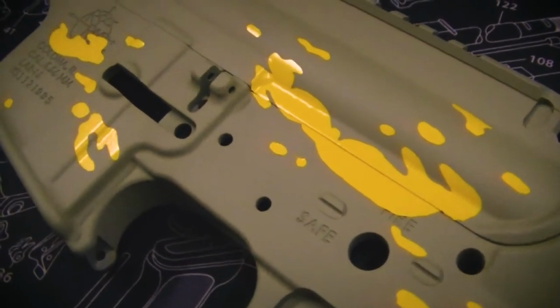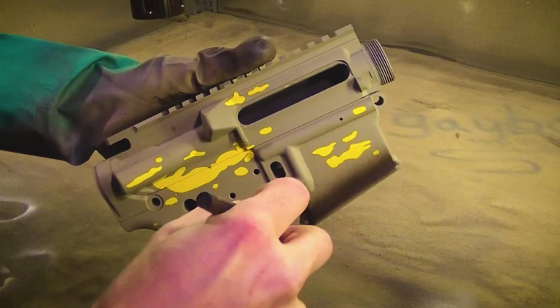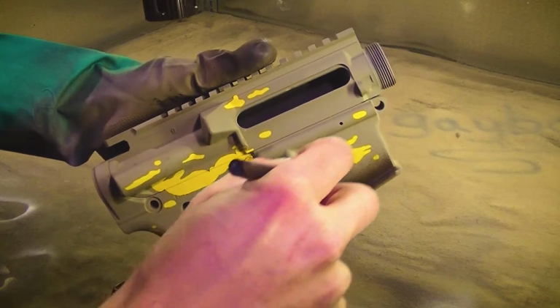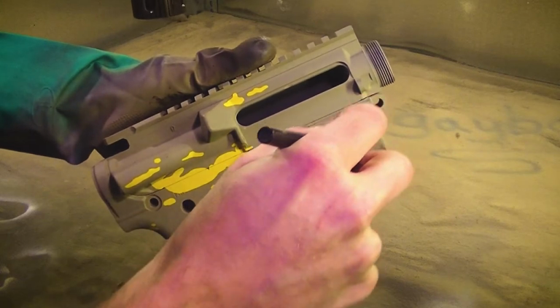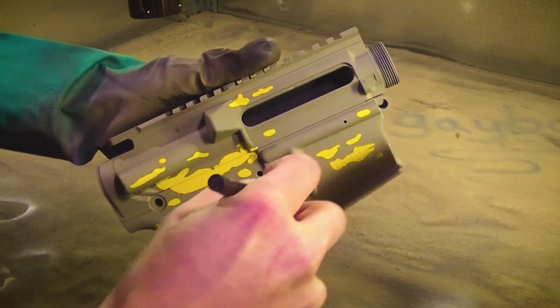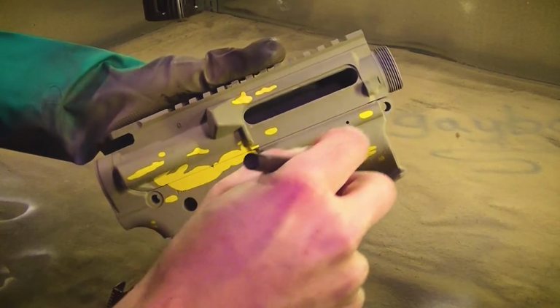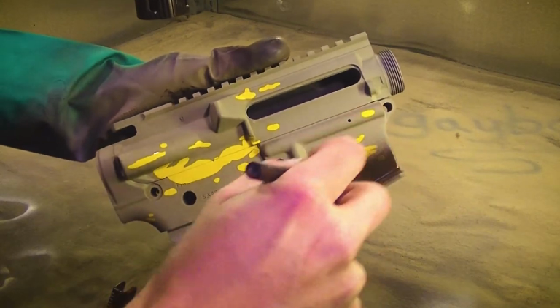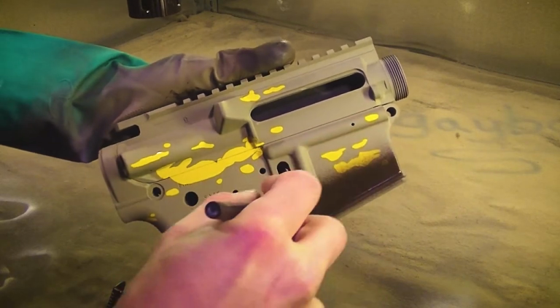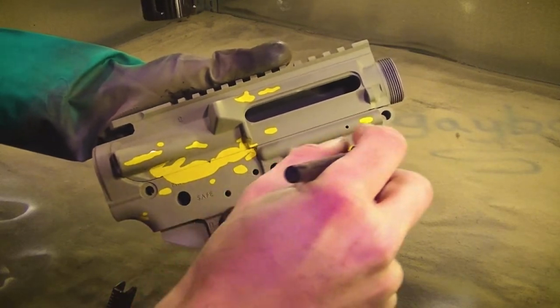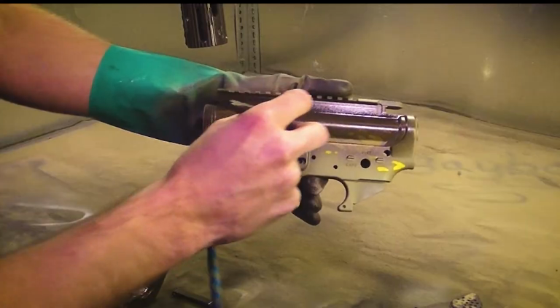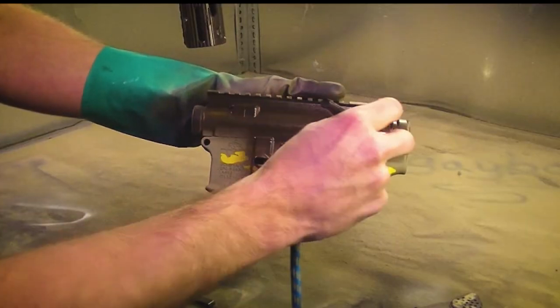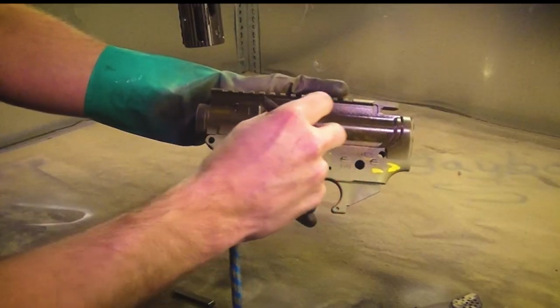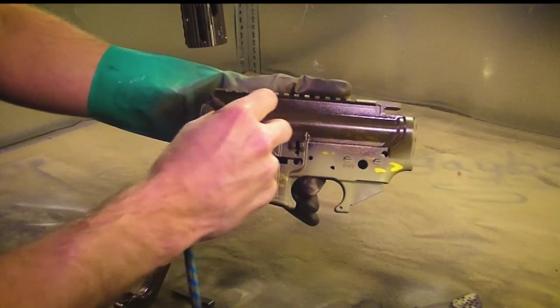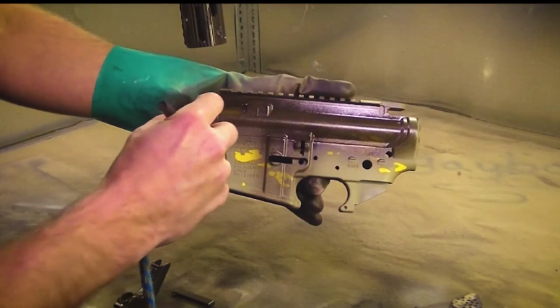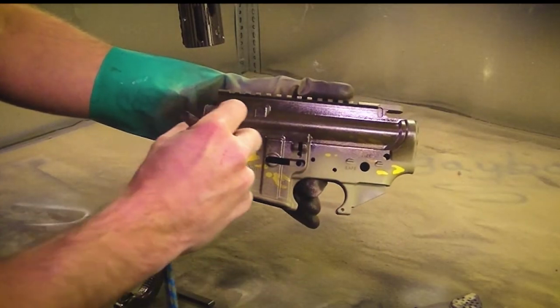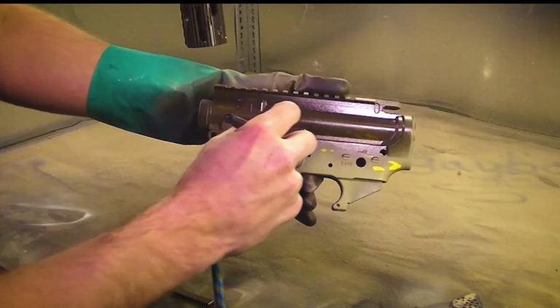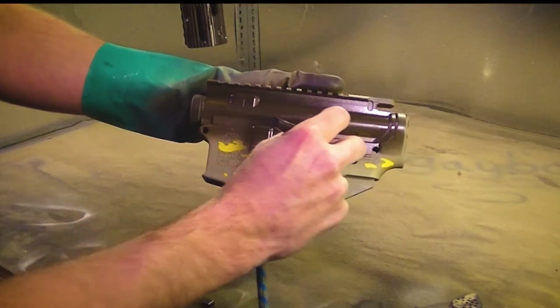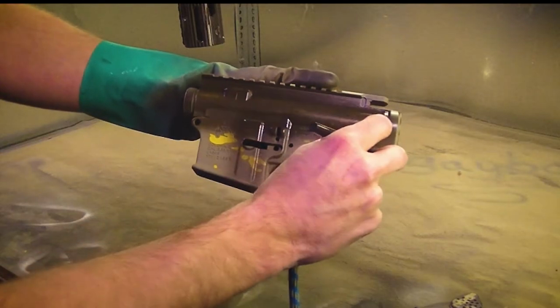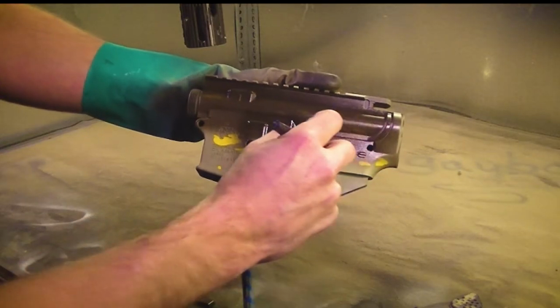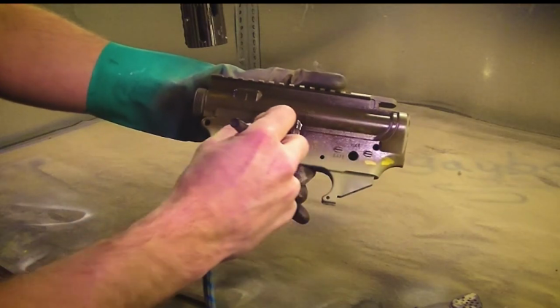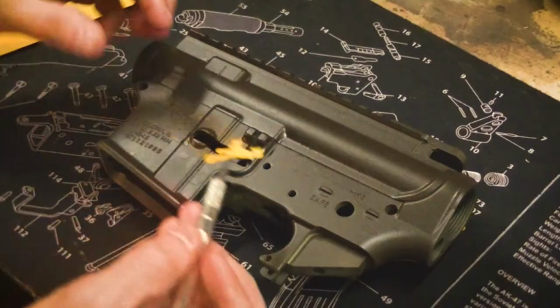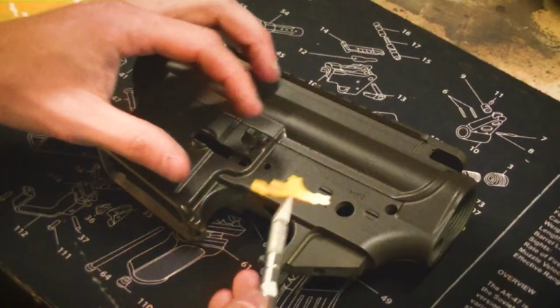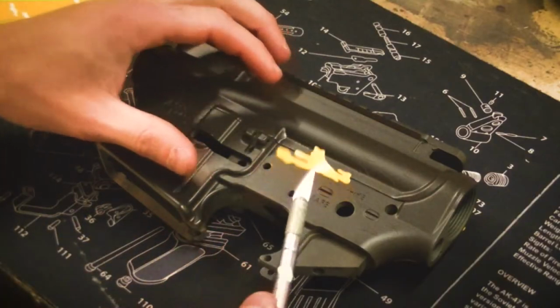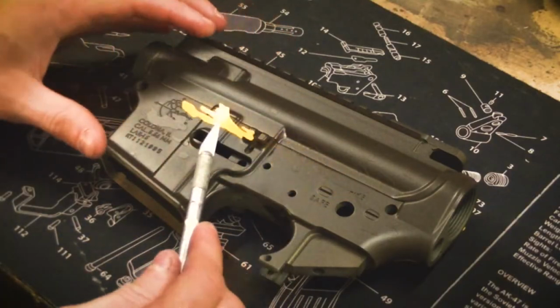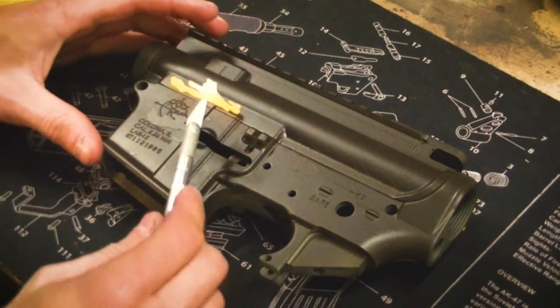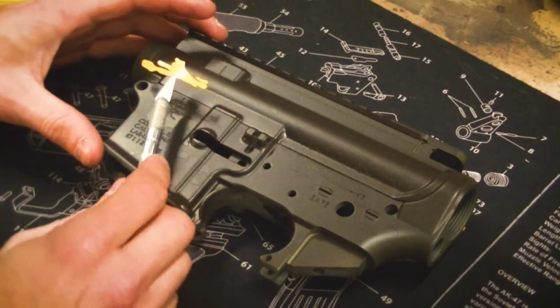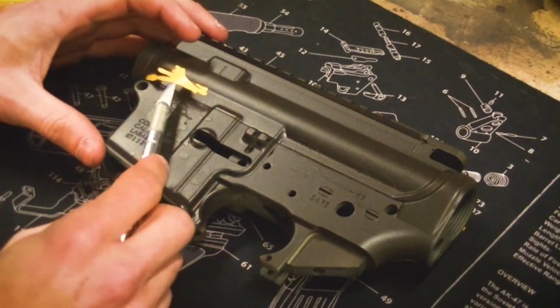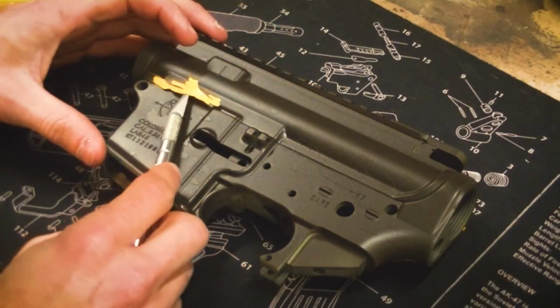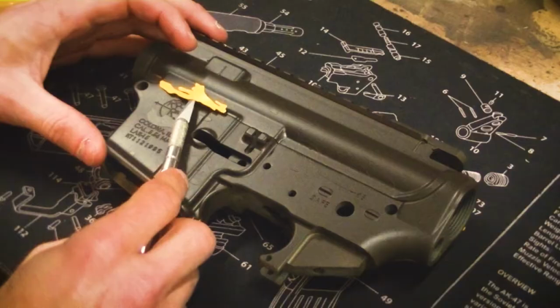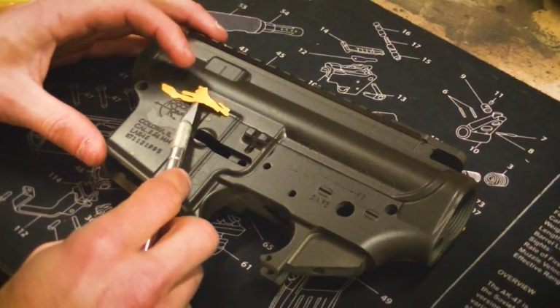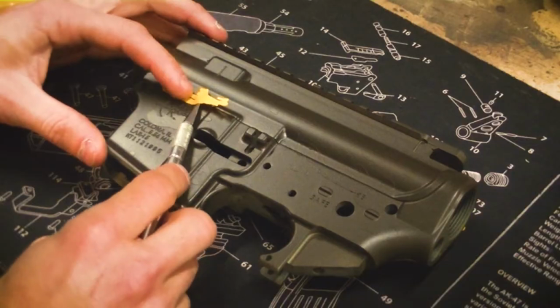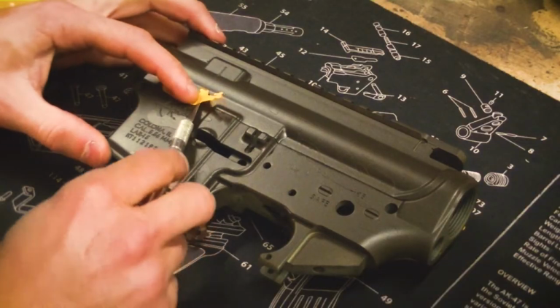Our second color will be dark brown. With our second color cured, we'll again add more bean and squiggle type stencils.